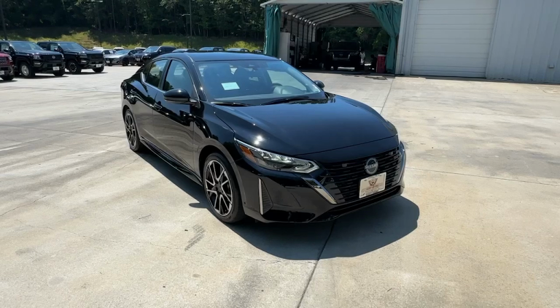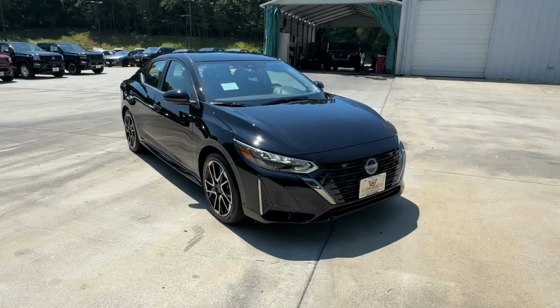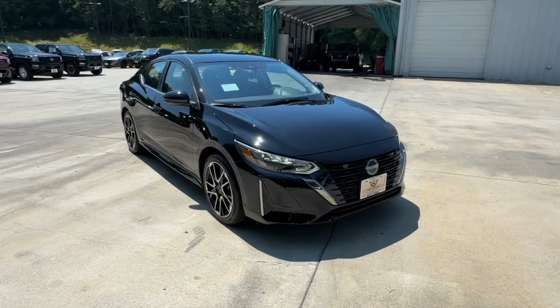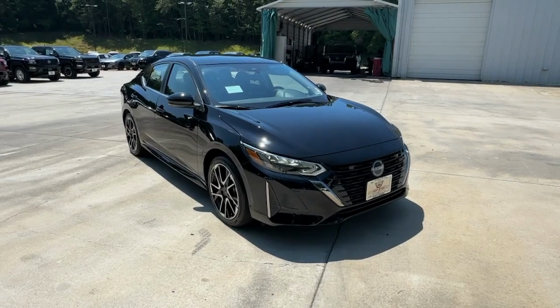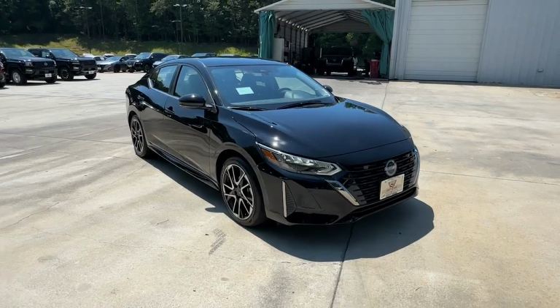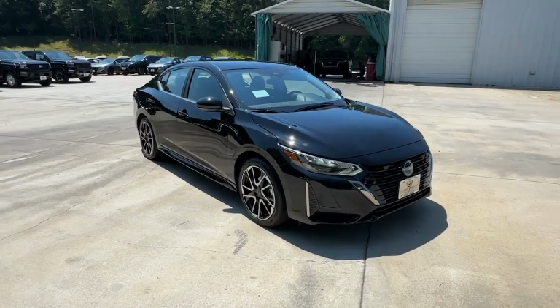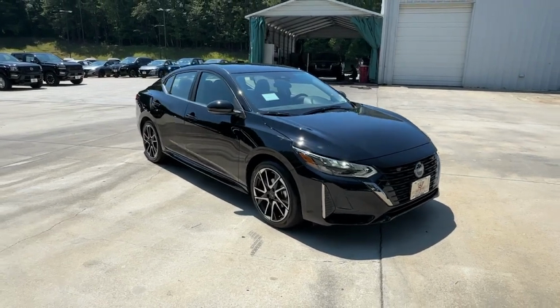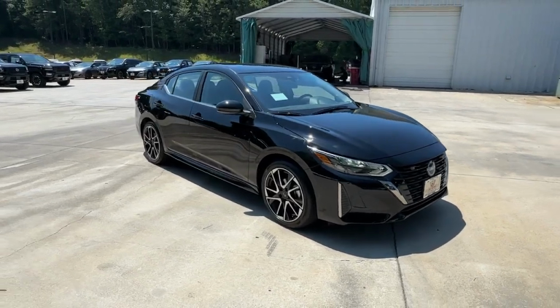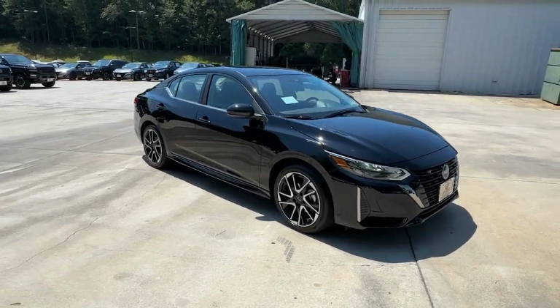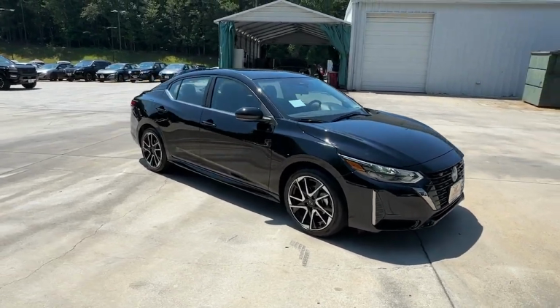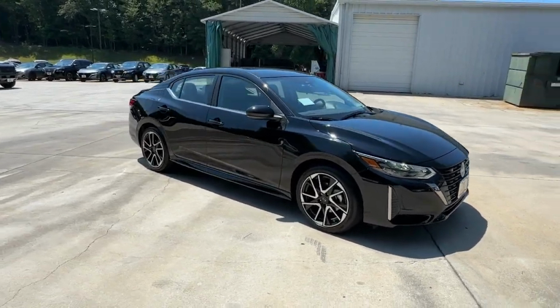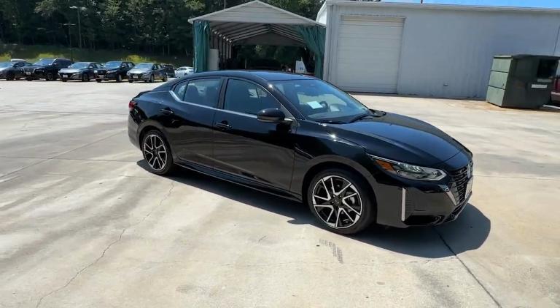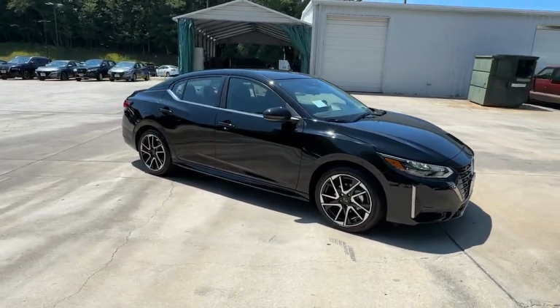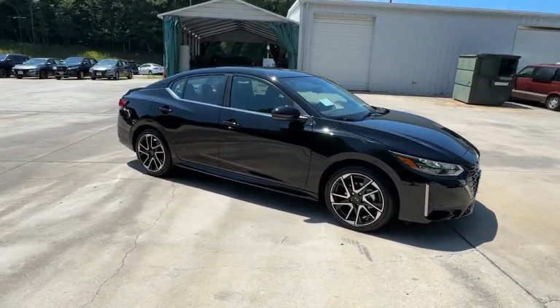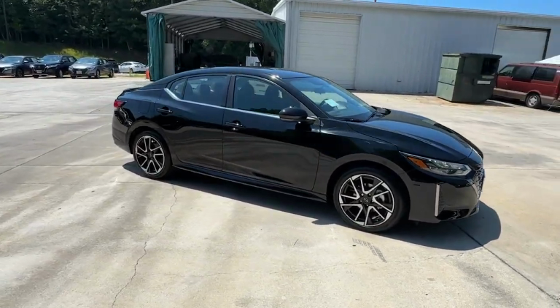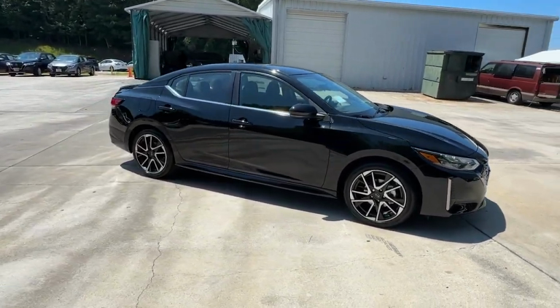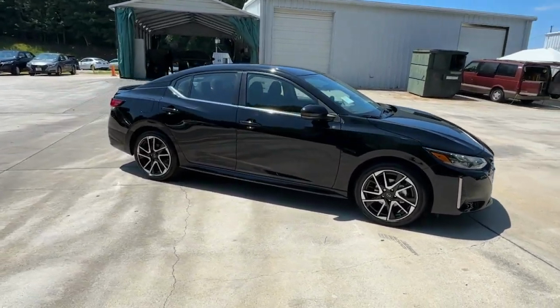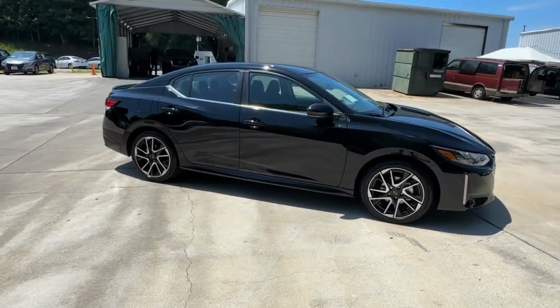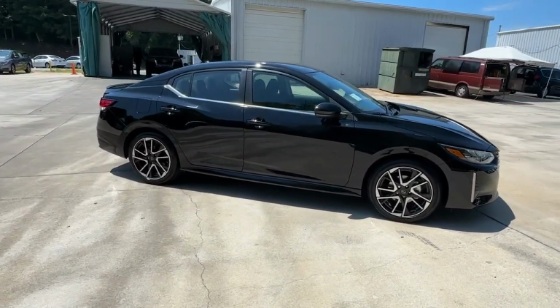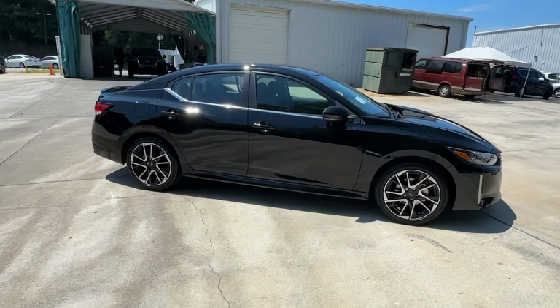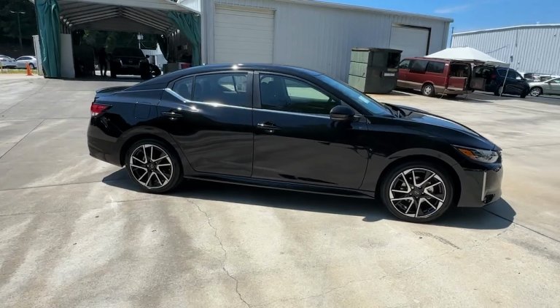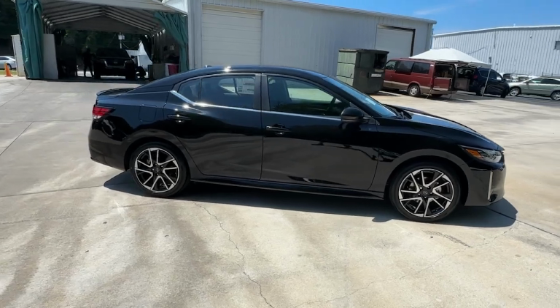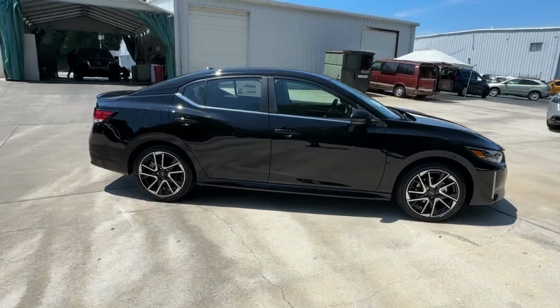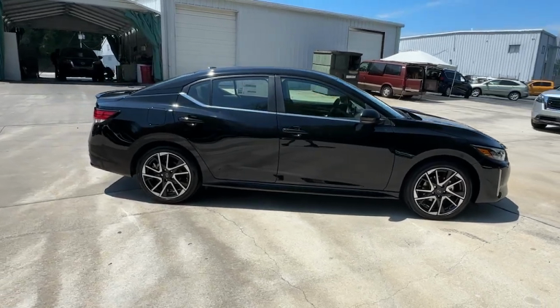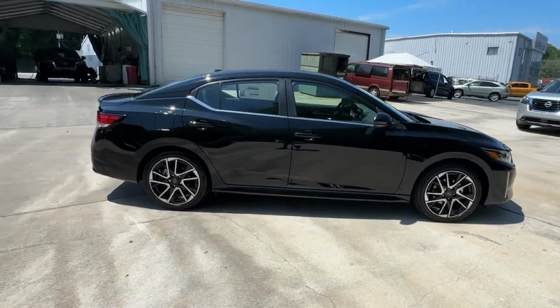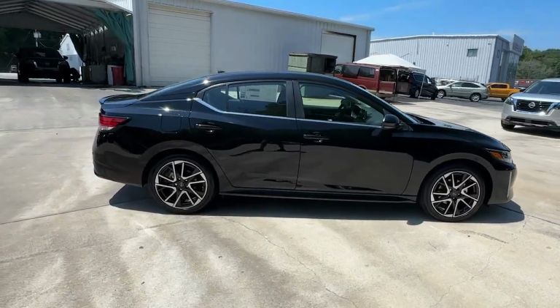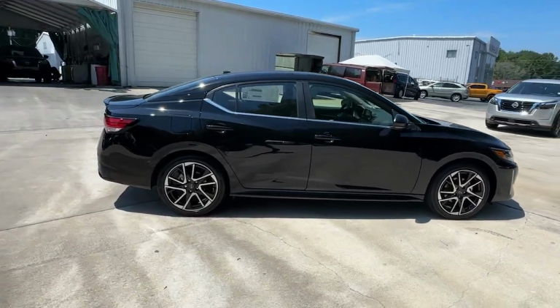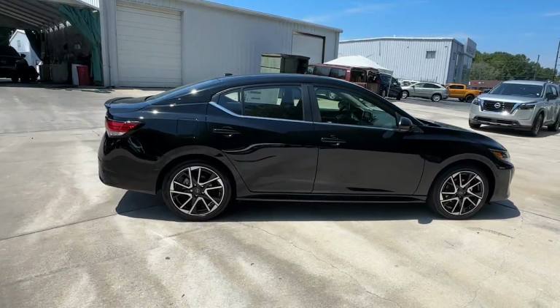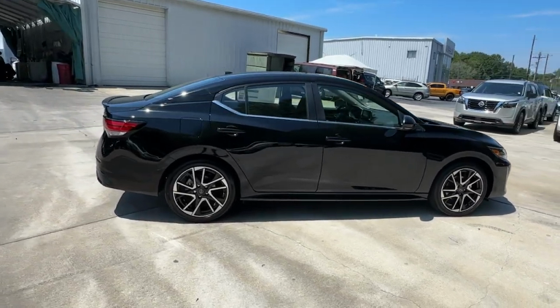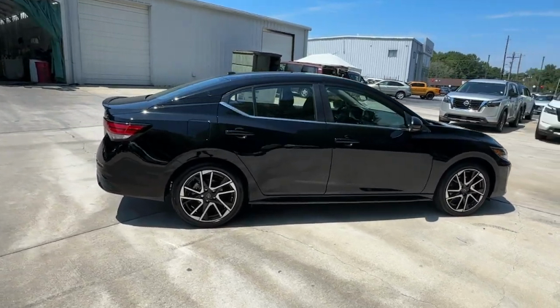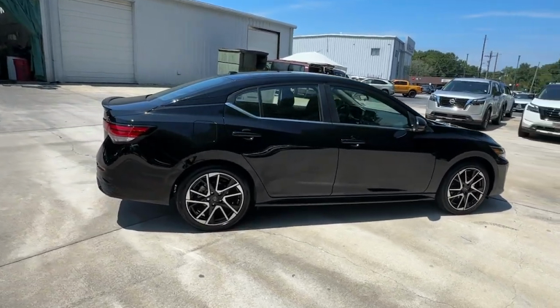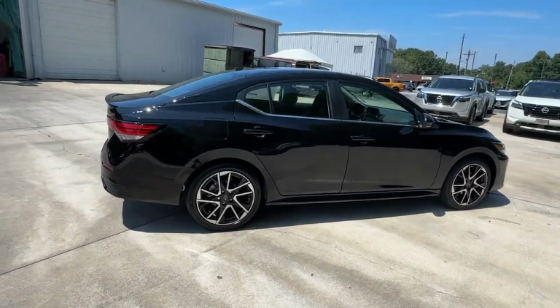Enjoy the view of this 2024 Nissan Sentra. Comfort, convenience, safety, and fun are all yours in the sleek and spirited Sentra.